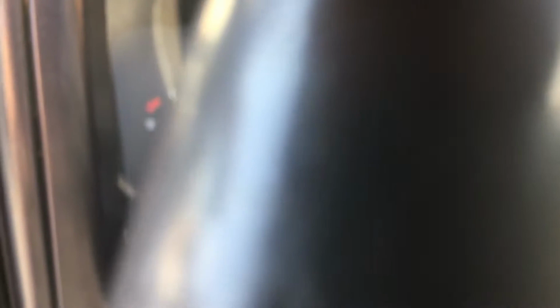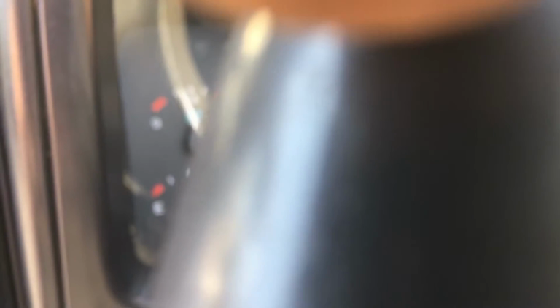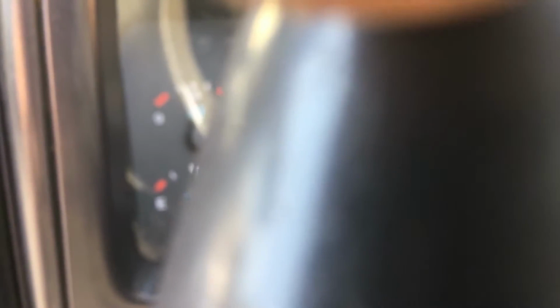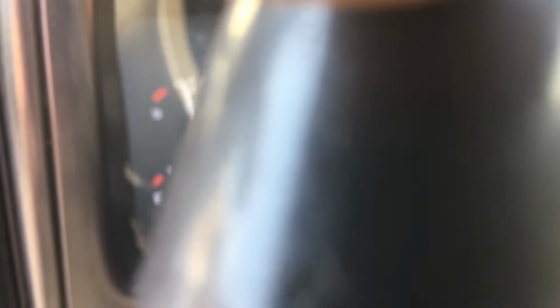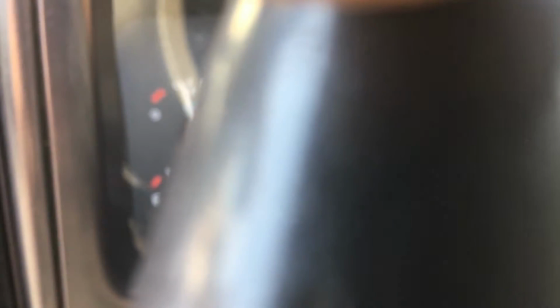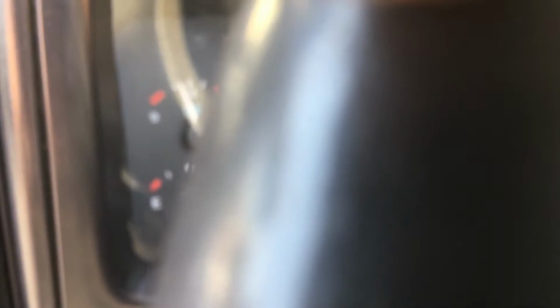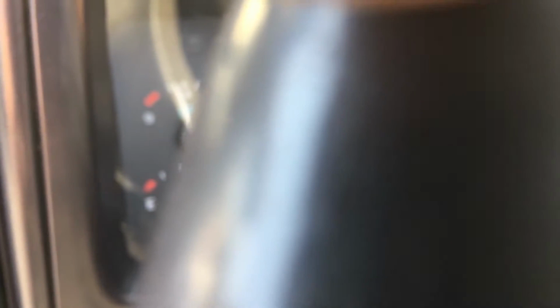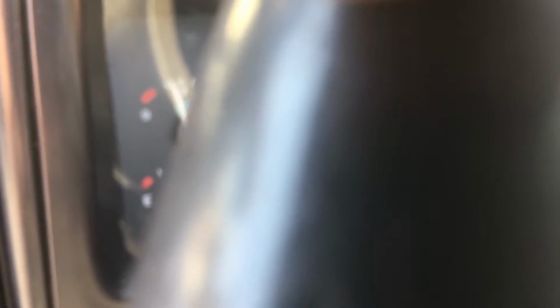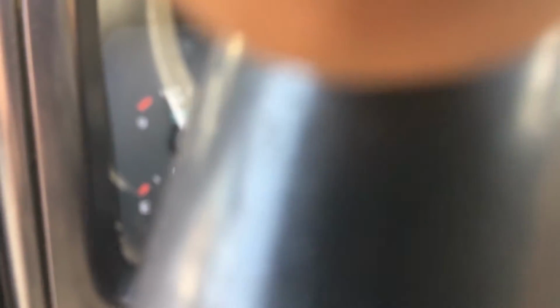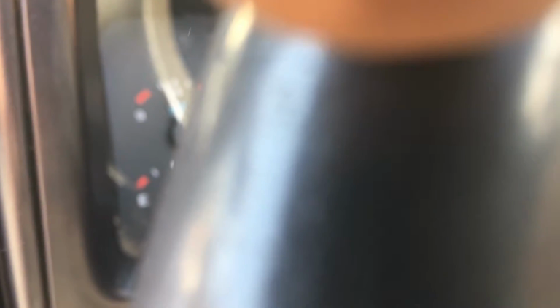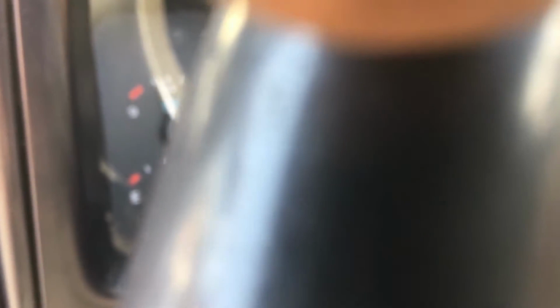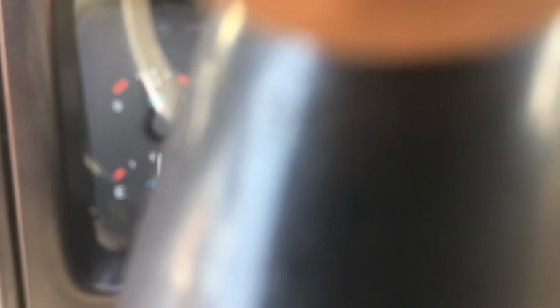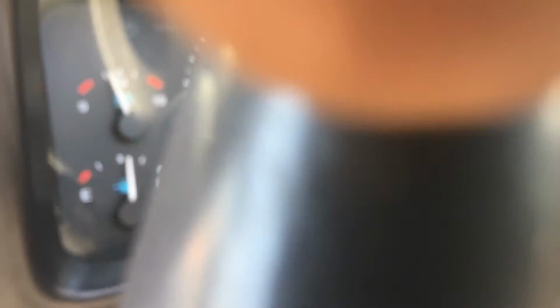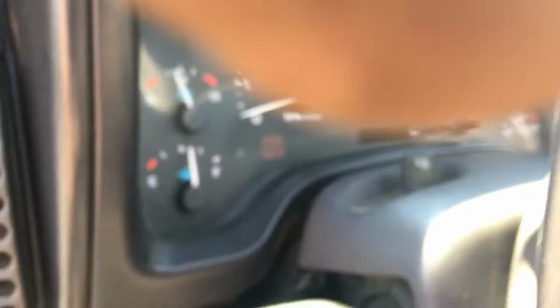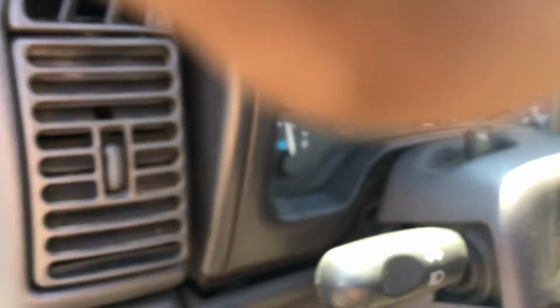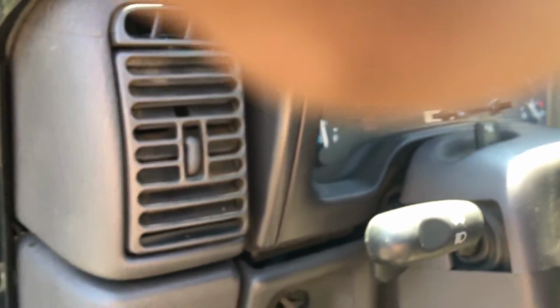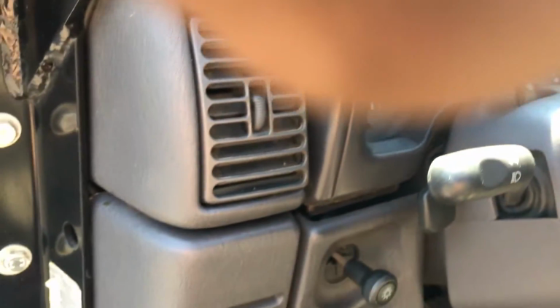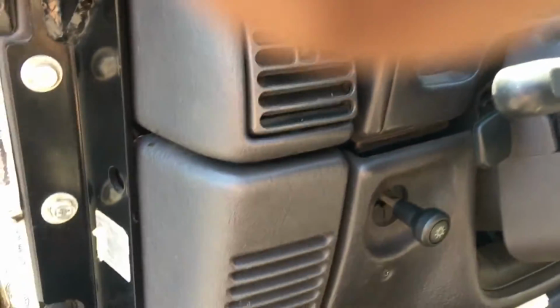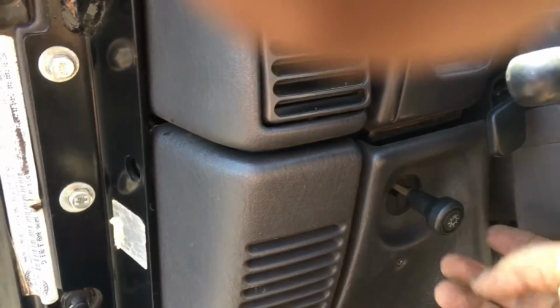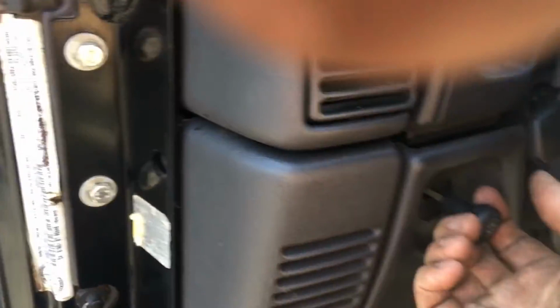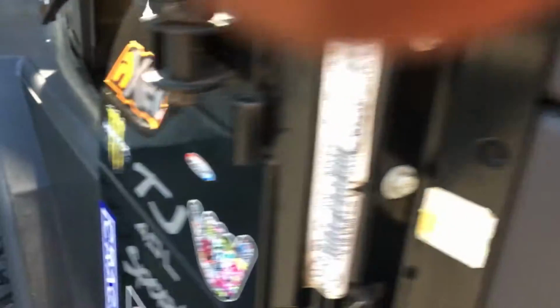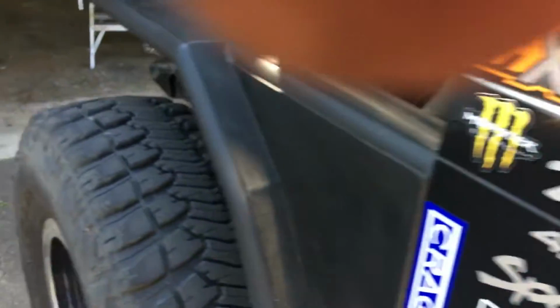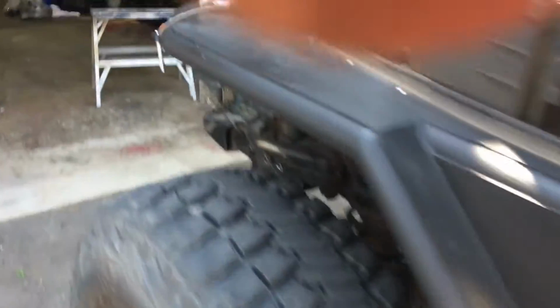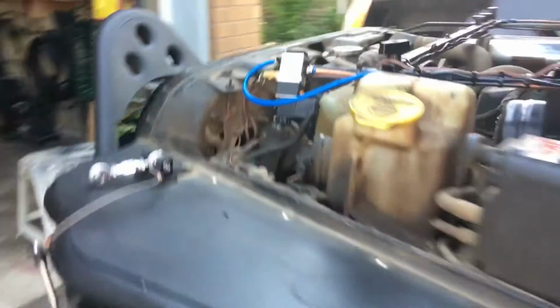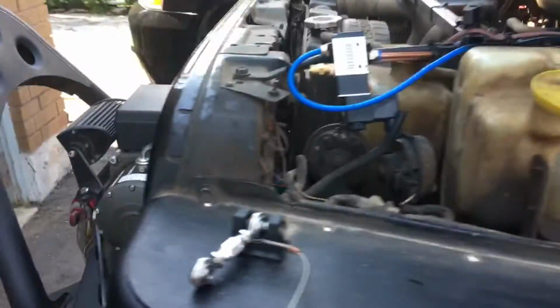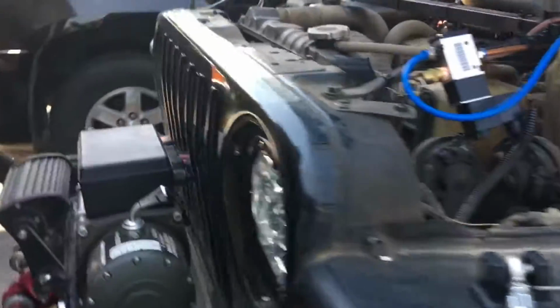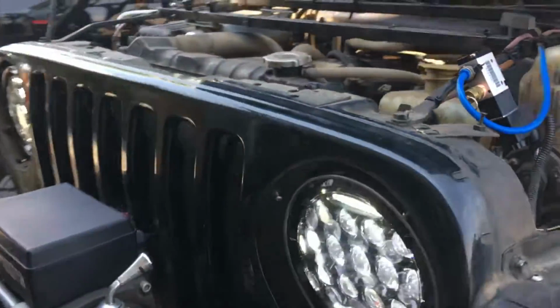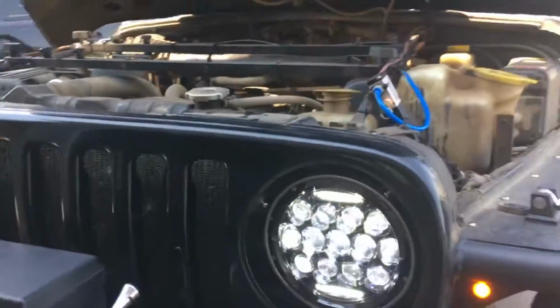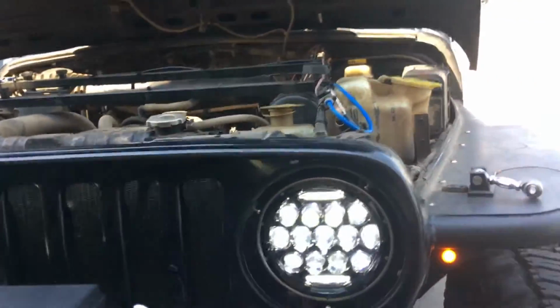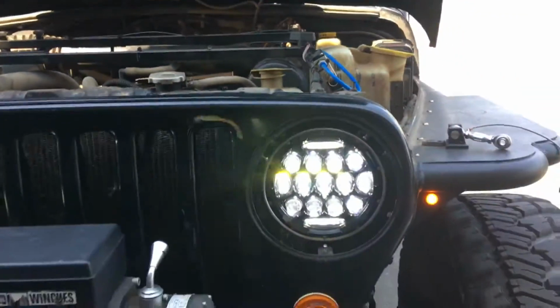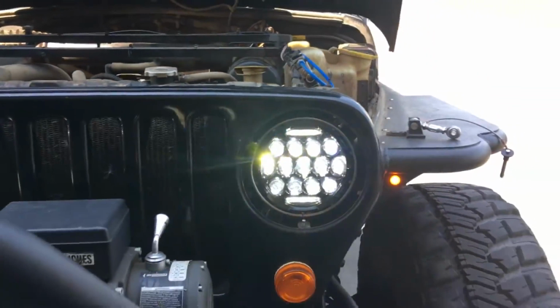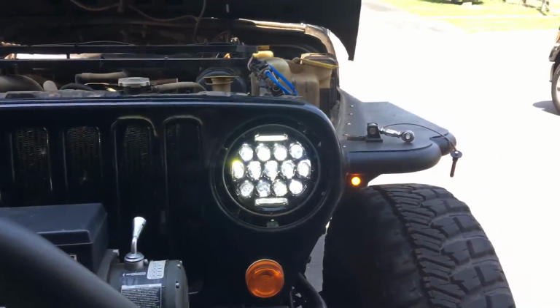If you unplug the module this will not work. By cutting the wire it will work — all it does is stop the motion sense. So we've got full headlights with high beams and there we go.